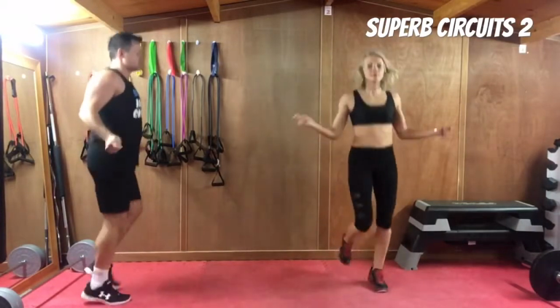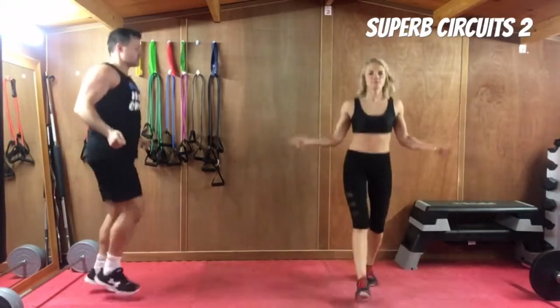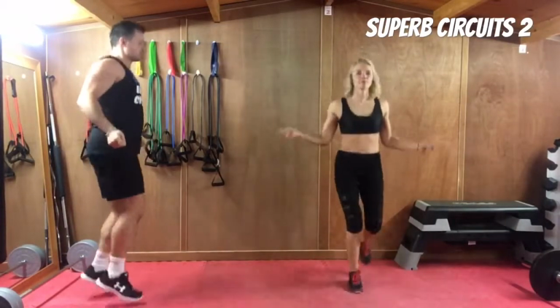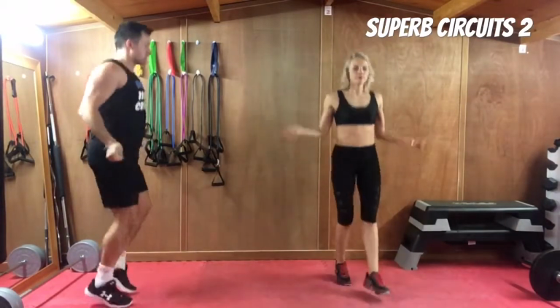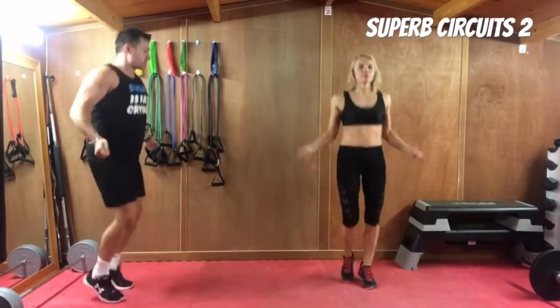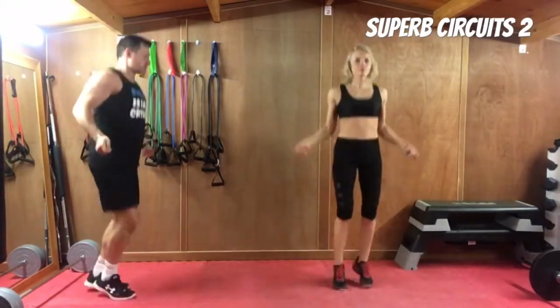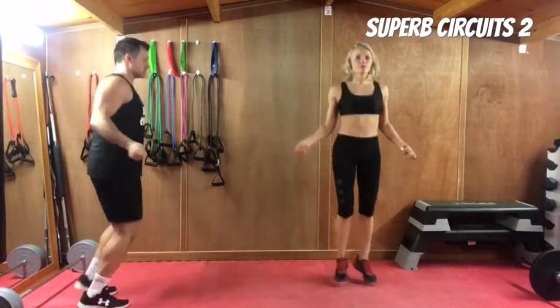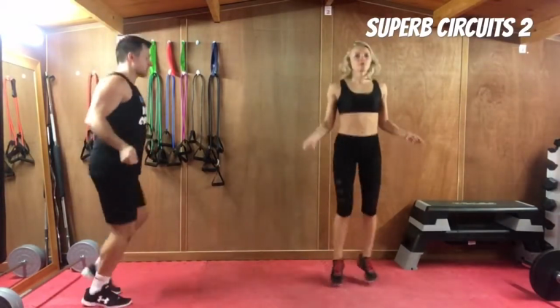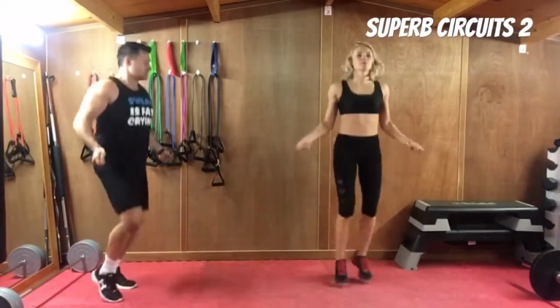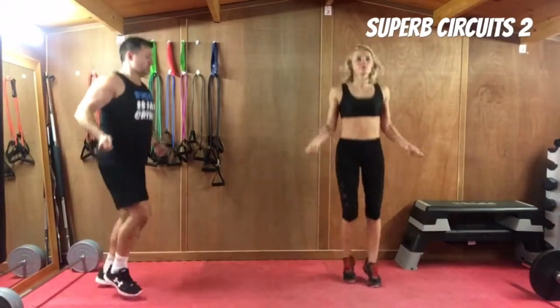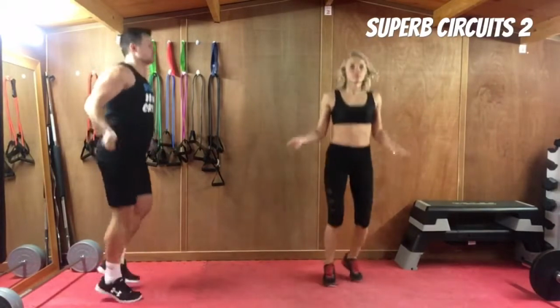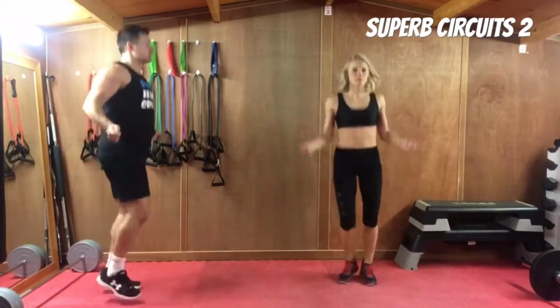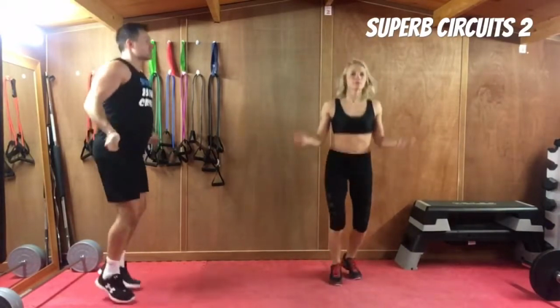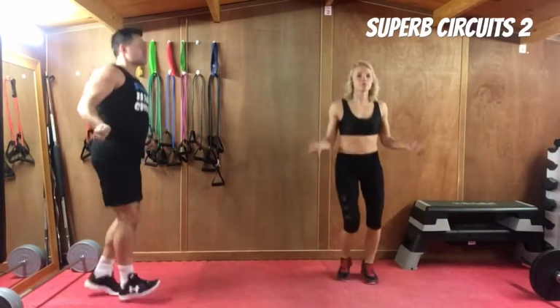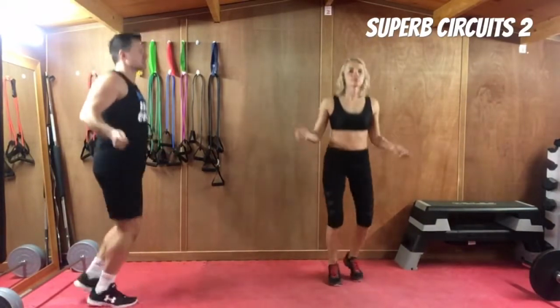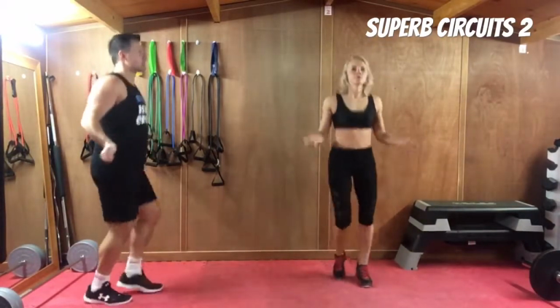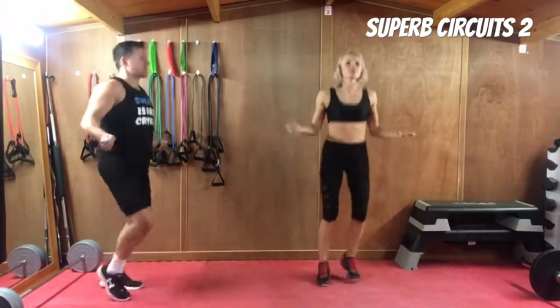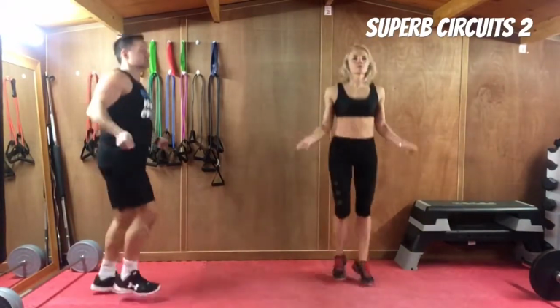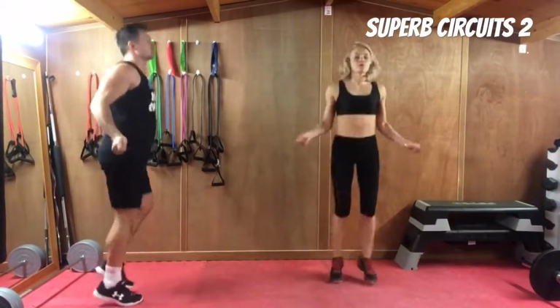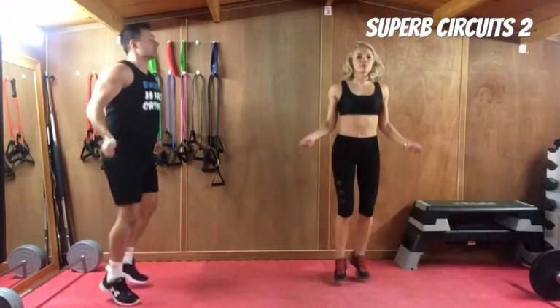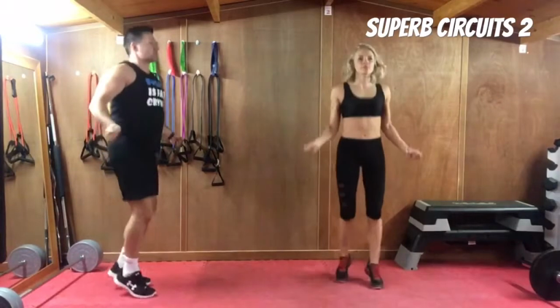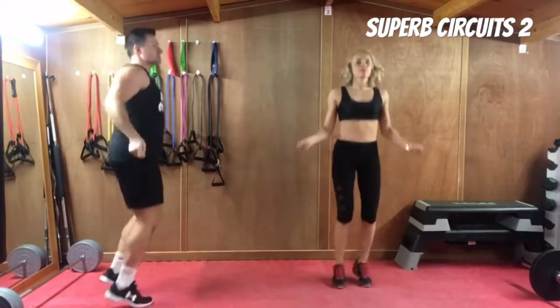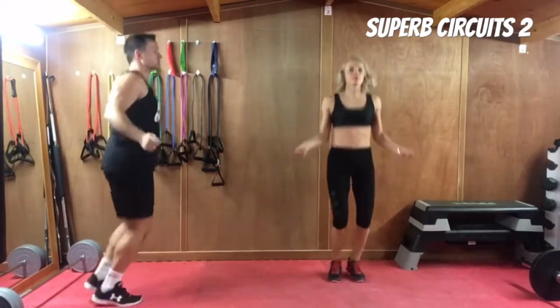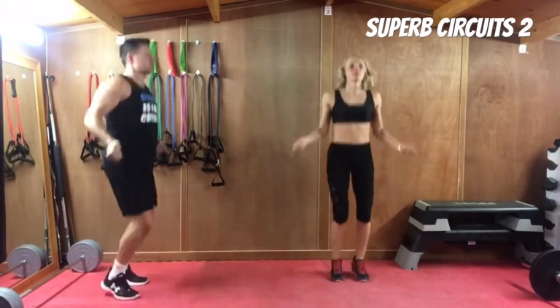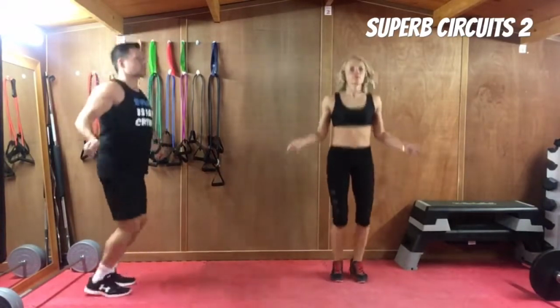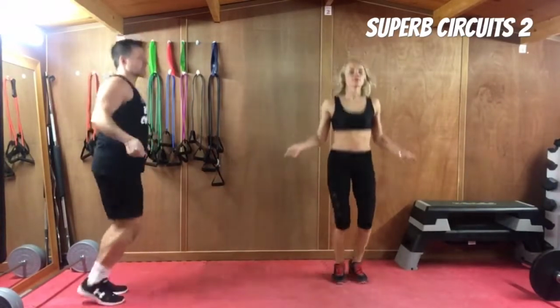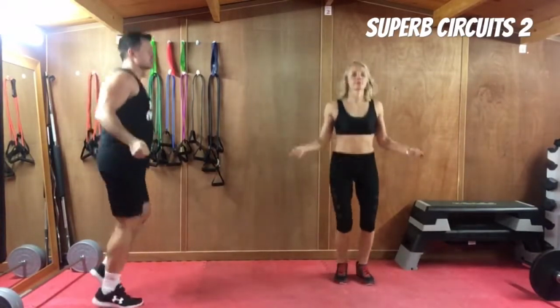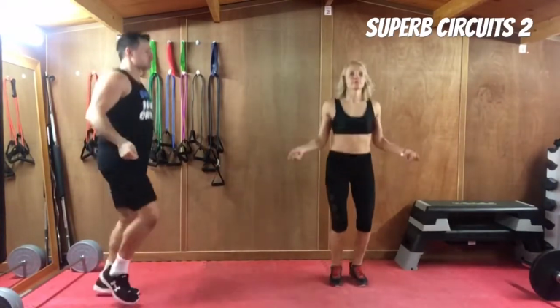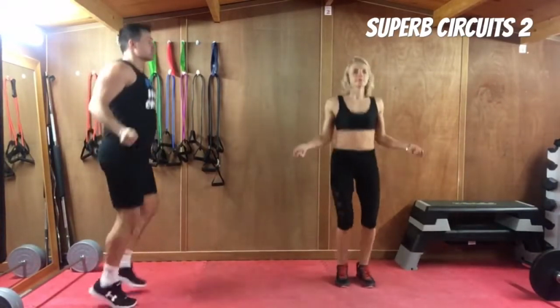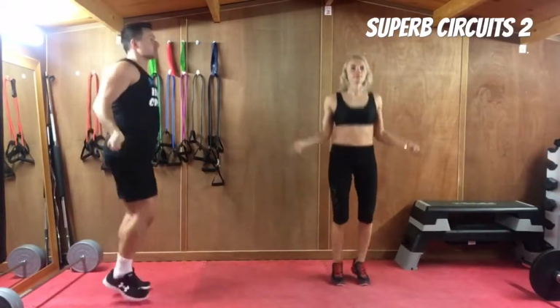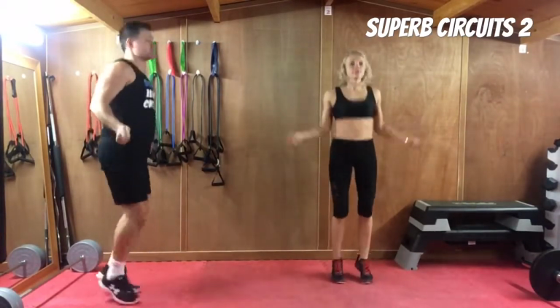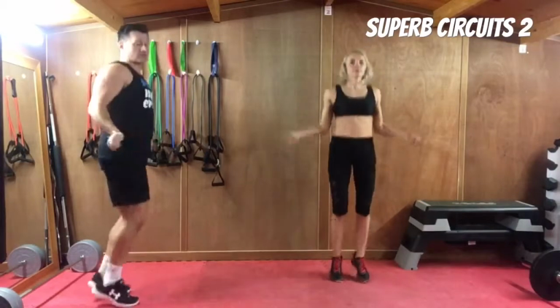Bouncing from foot to foot, keep the knees soft, back straight, head up, and spin the wrists as if you're actually spinning a real rope. Coordinate the hands with the feet, and make sure you're leaving the ground by at least an inch to let that imaginary rope under.